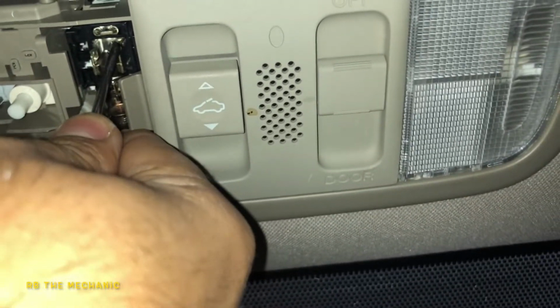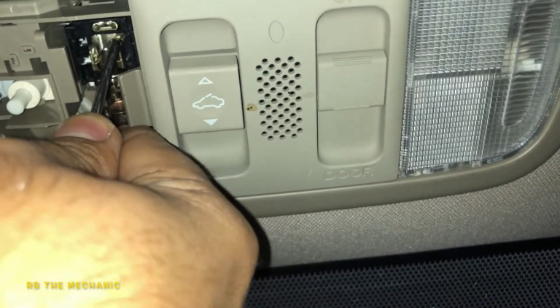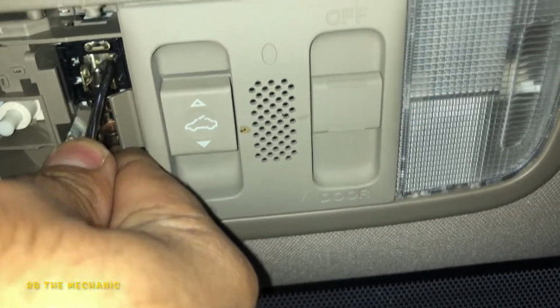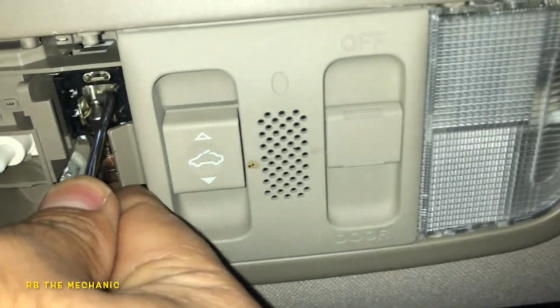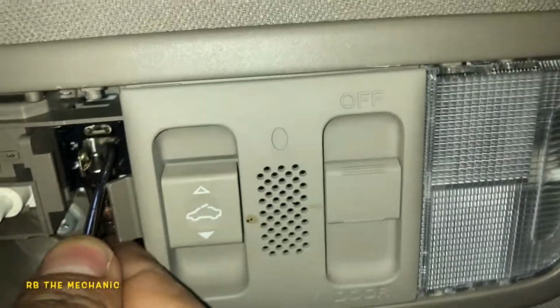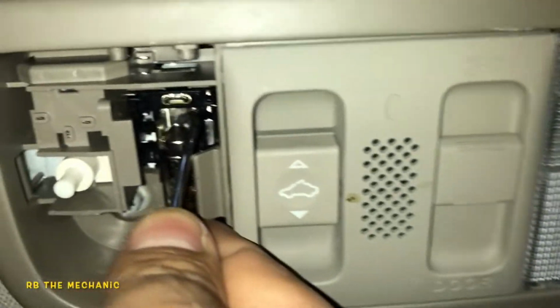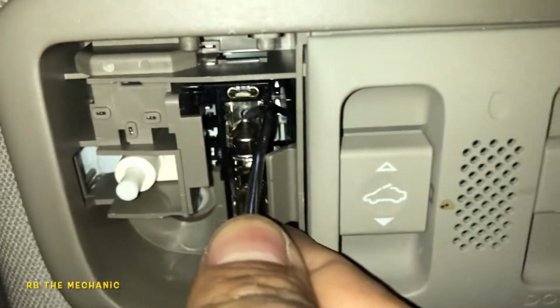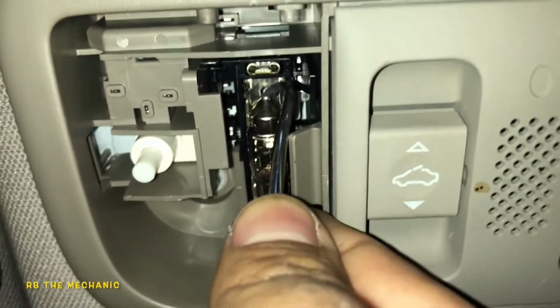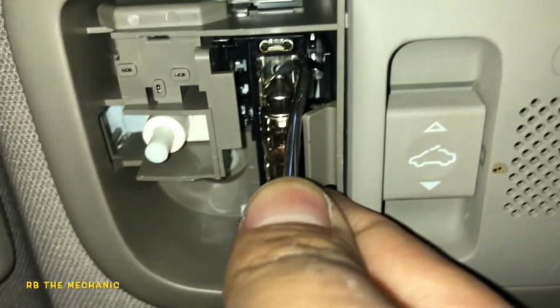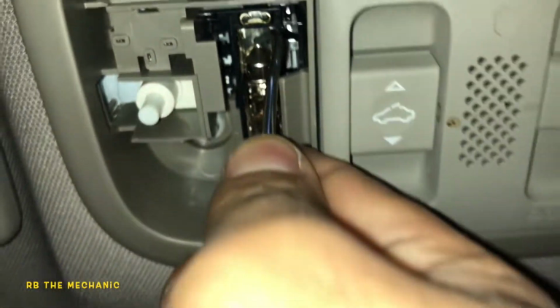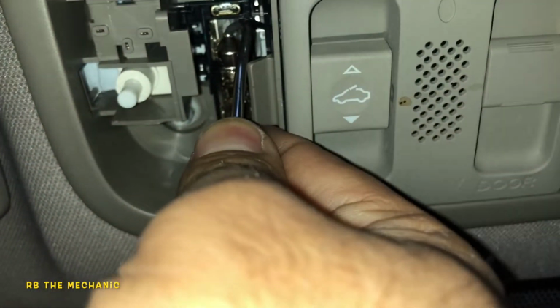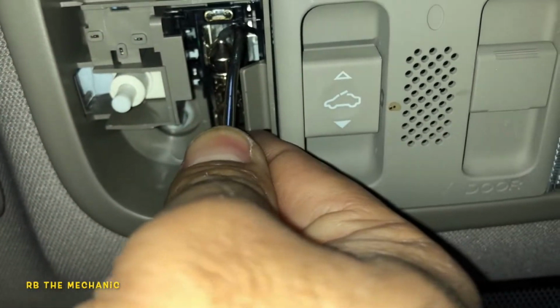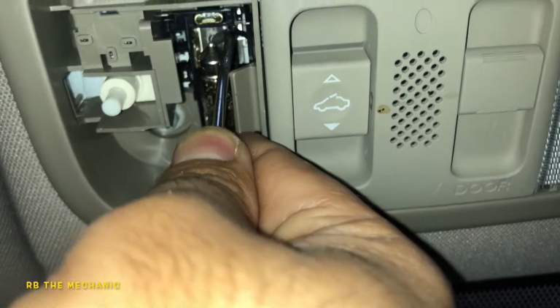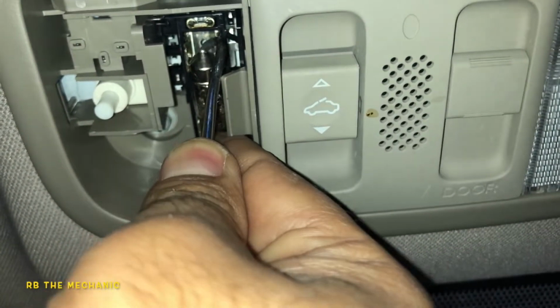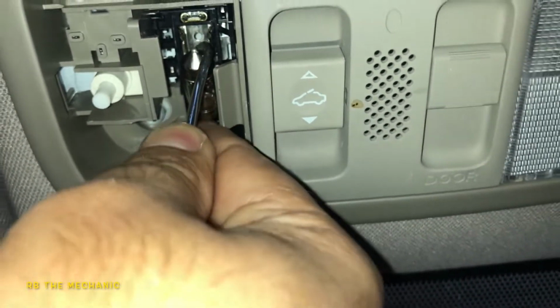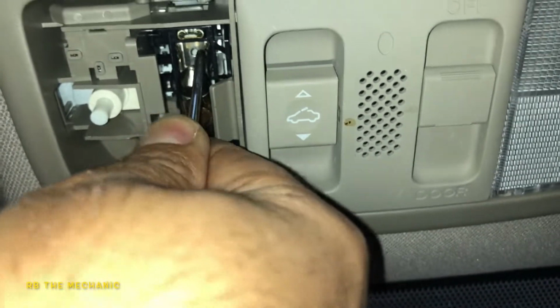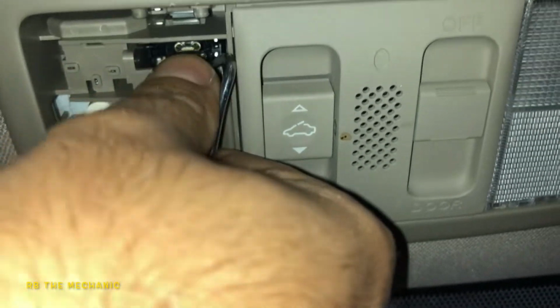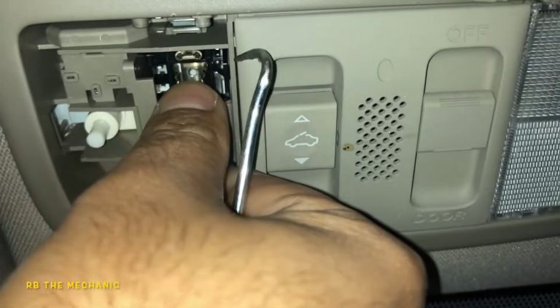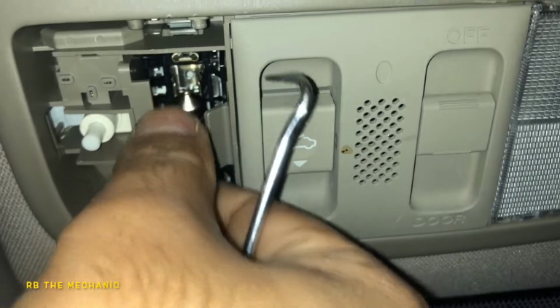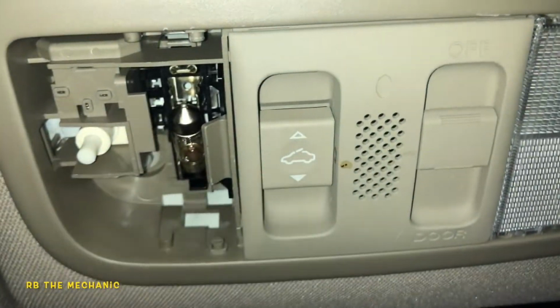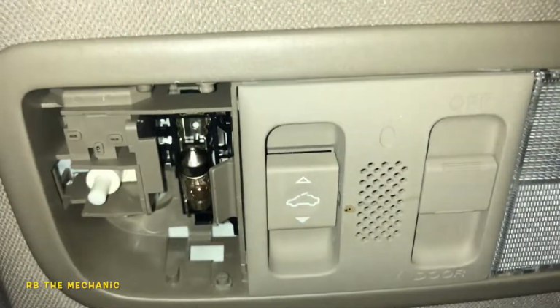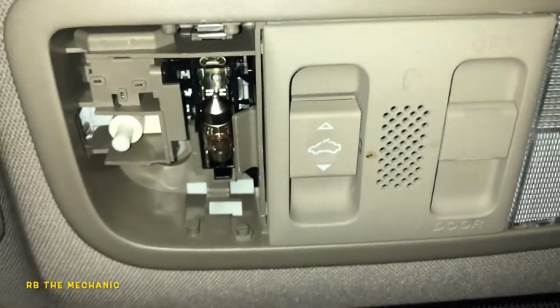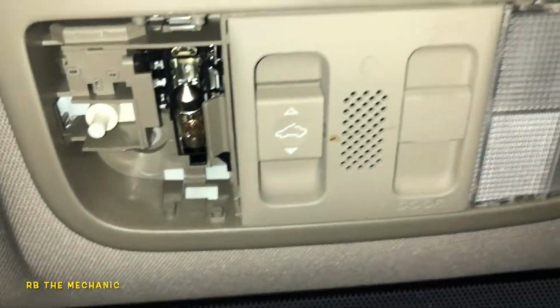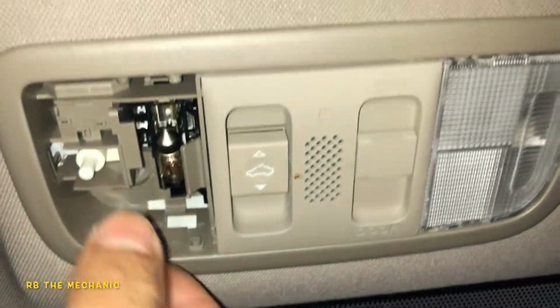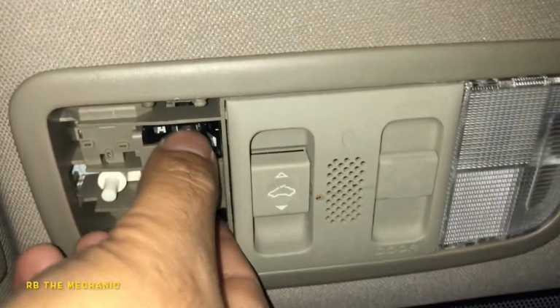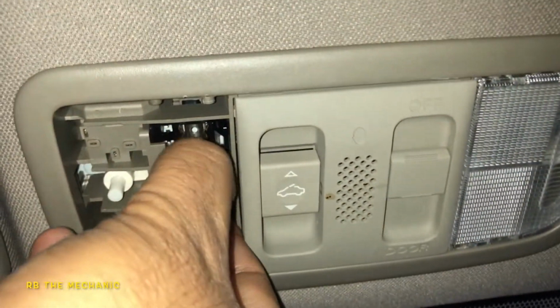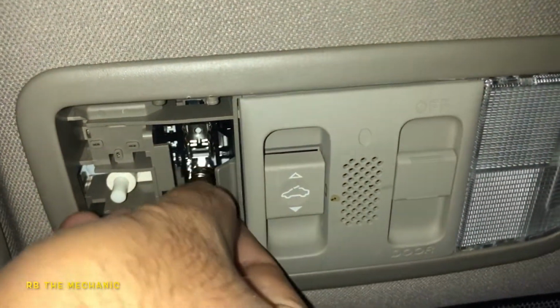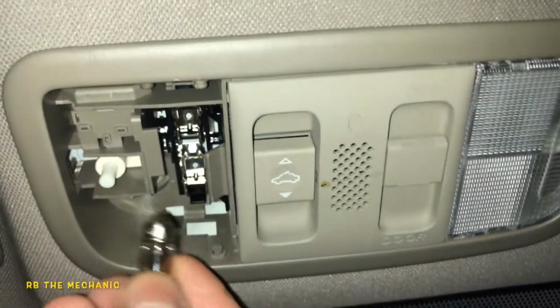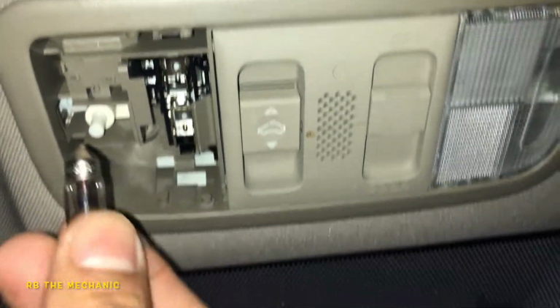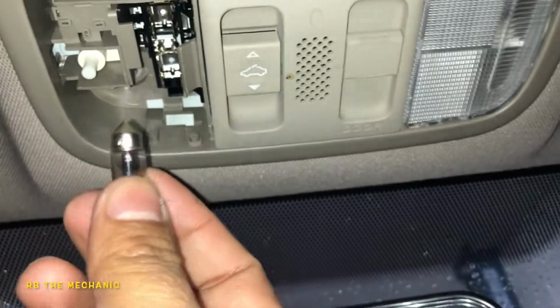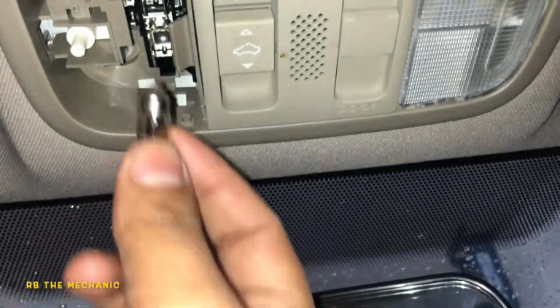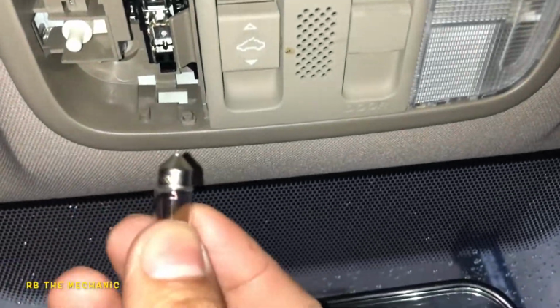We're going to pull out. You simply just grab this bulb and you pull it out of here — just pull down on it. Be careful, make sure nothing goes to your eyes if that glass breaks. Pretty much it comes down — it just pops out of there.